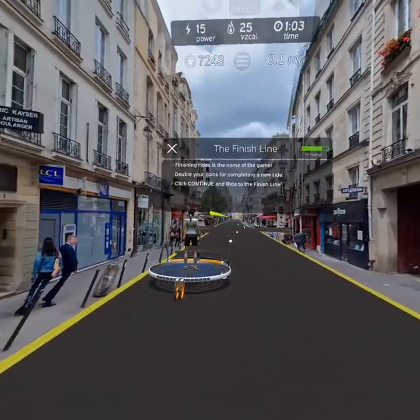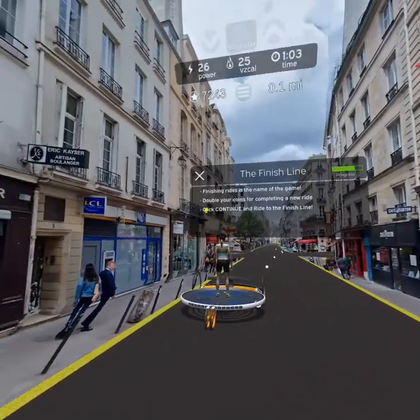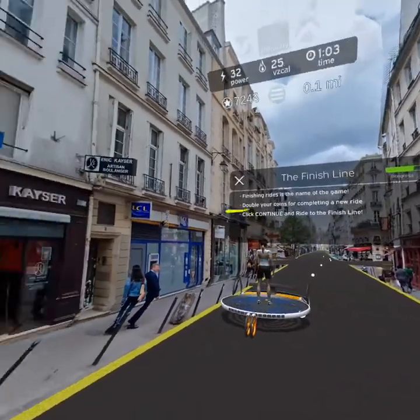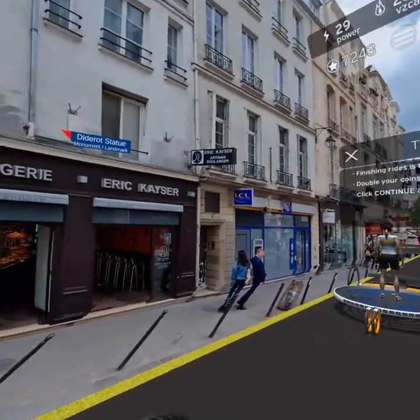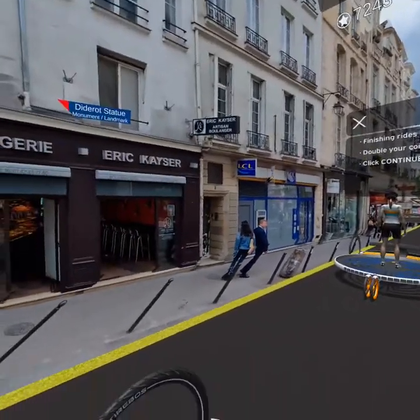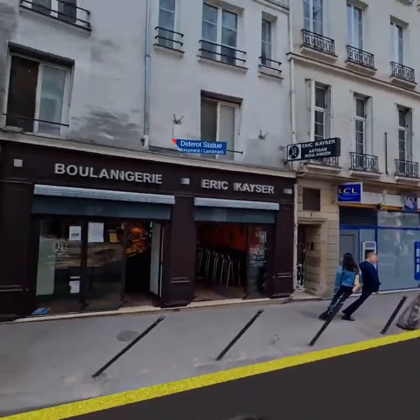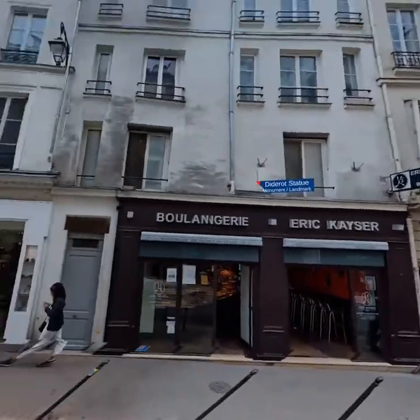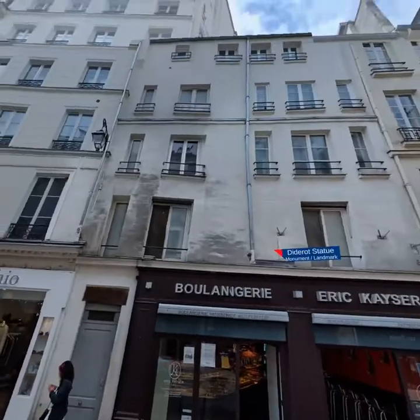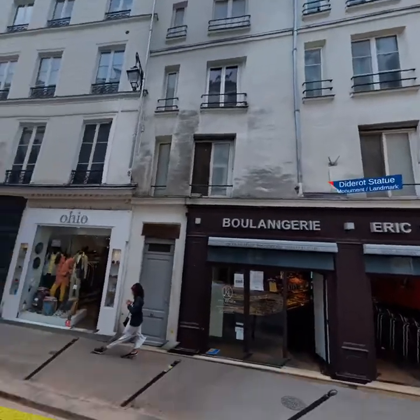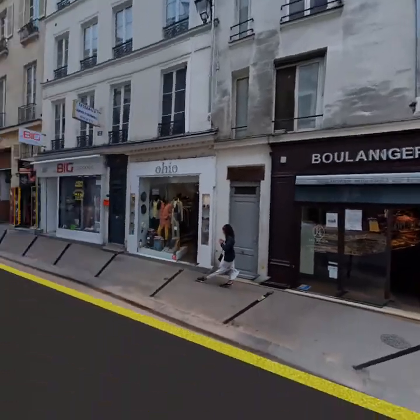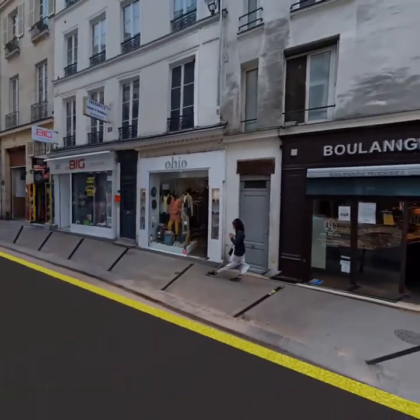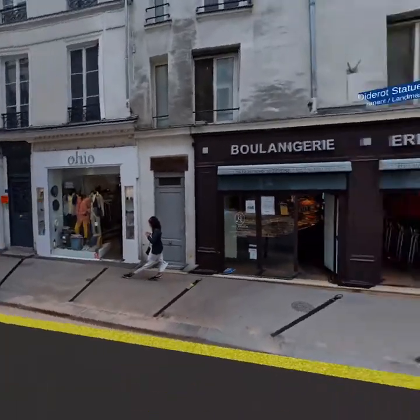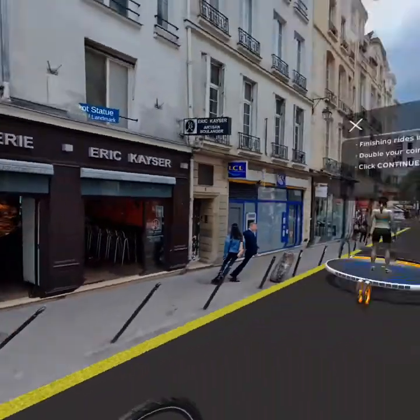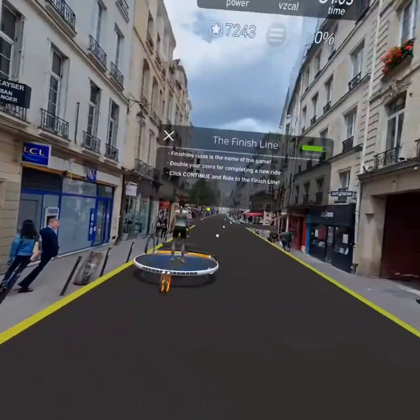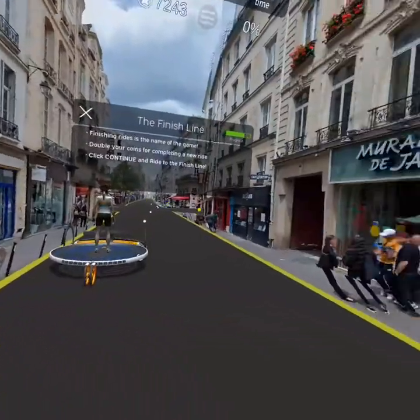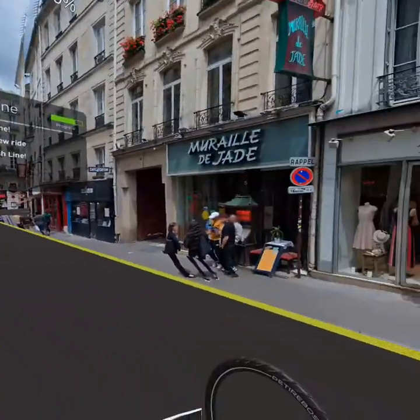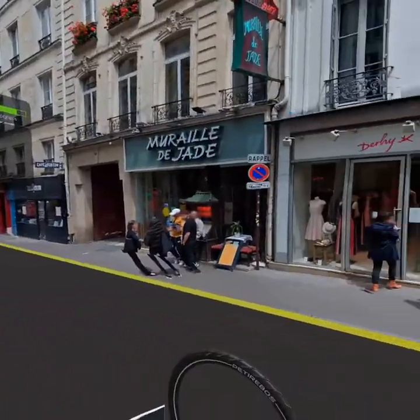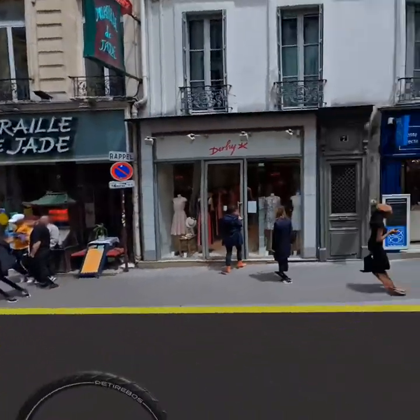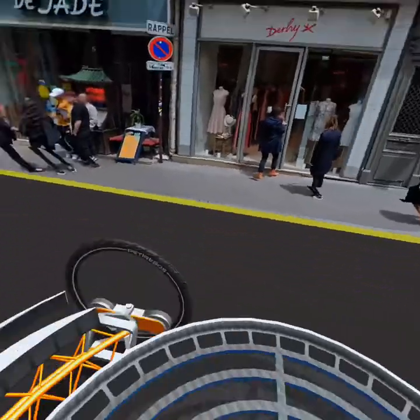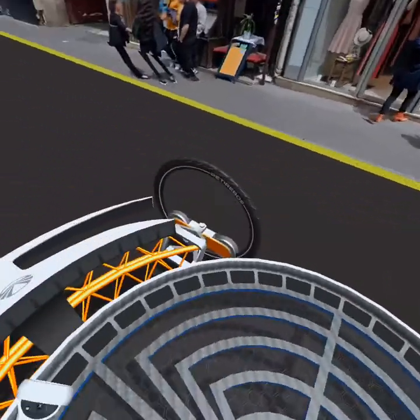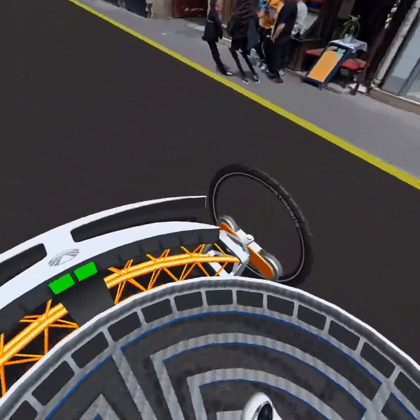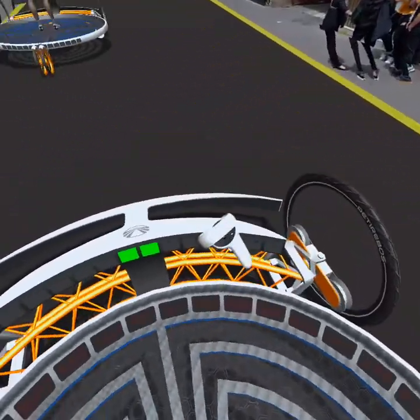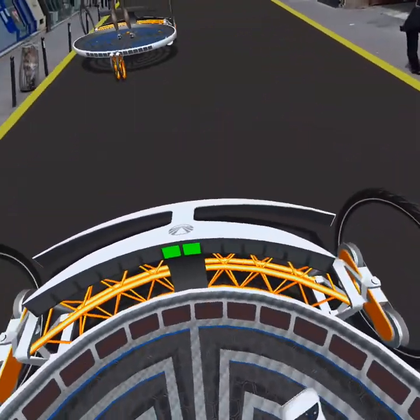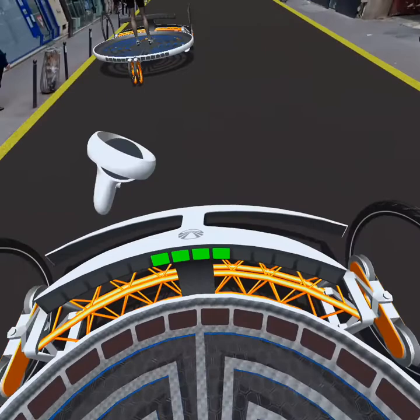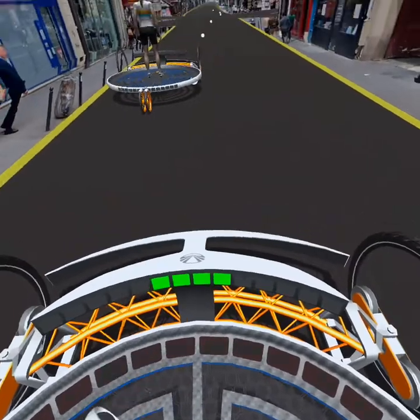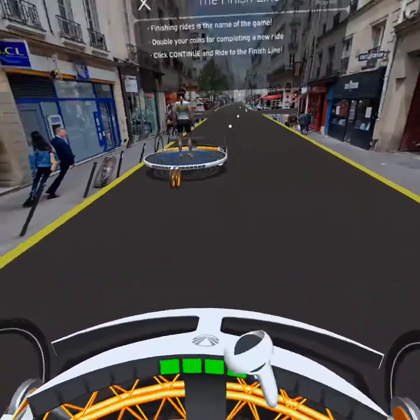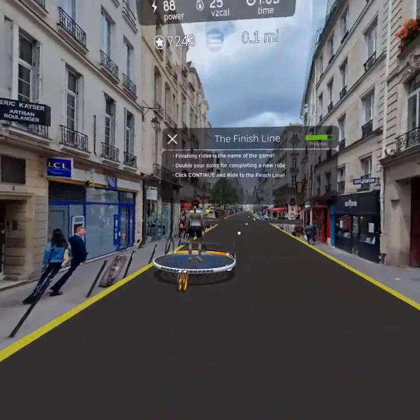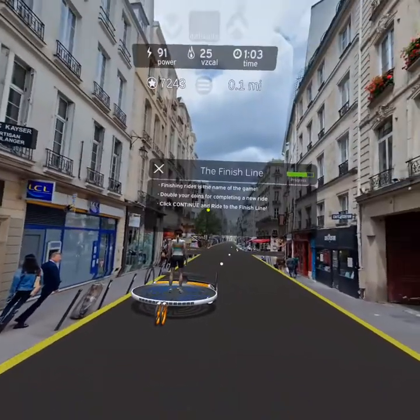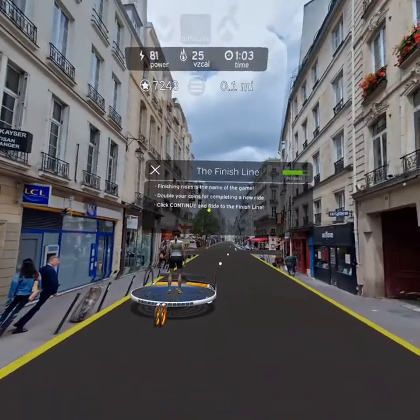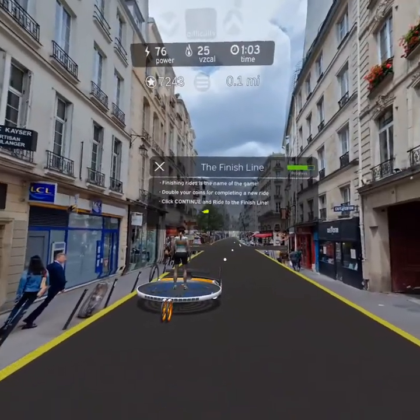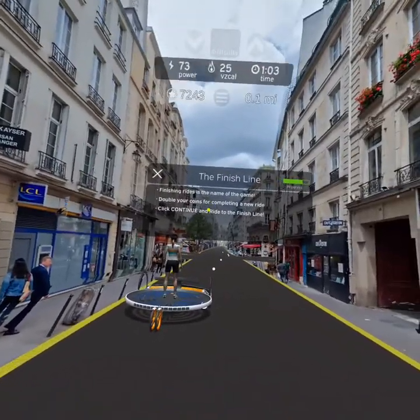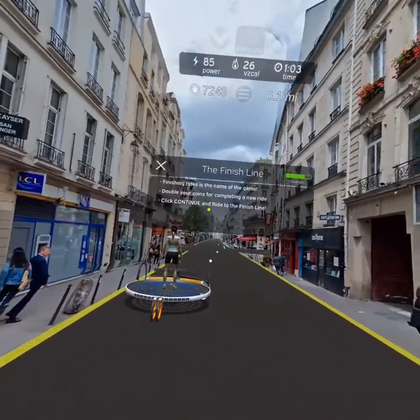The main goal of VZFit is to finish rides. The first time you finish any ride, you'll receive double the coins you collected along its path. Ride to the finish line now to claim your bonus.